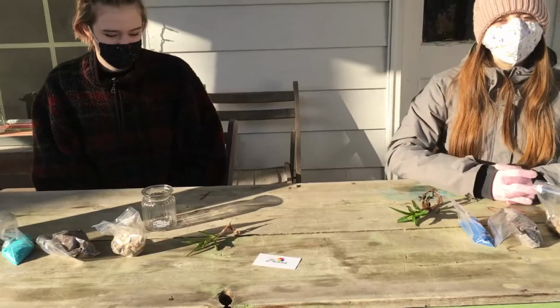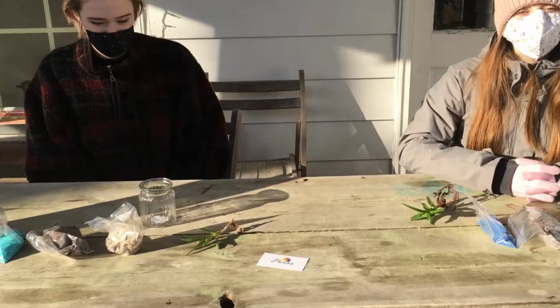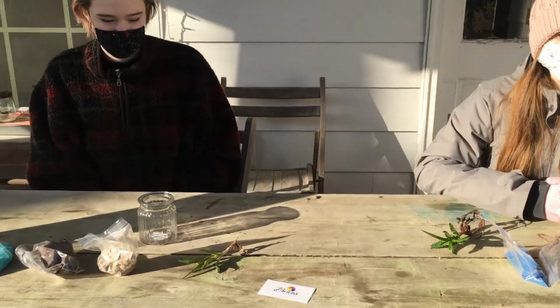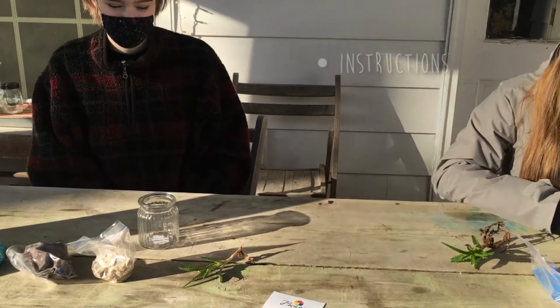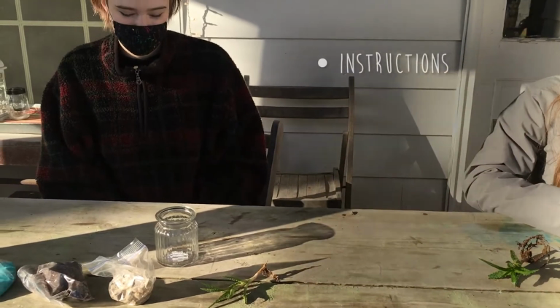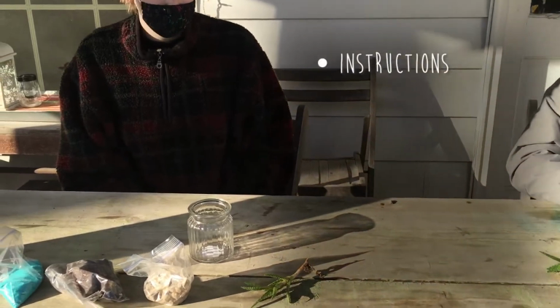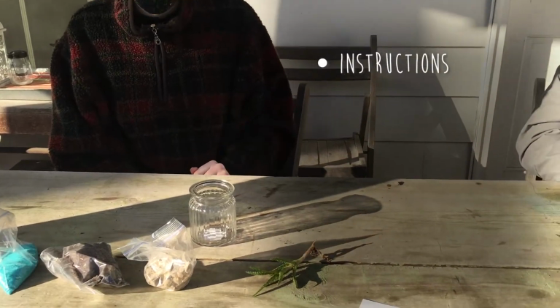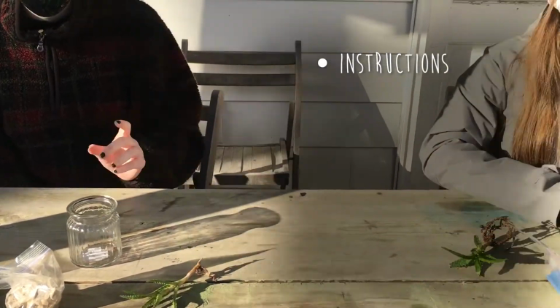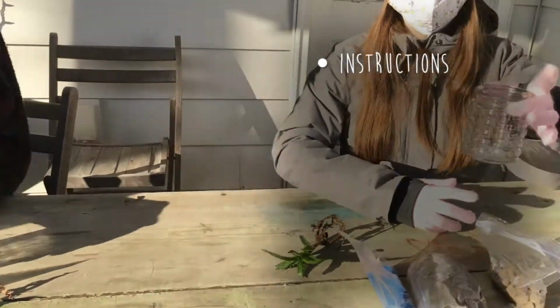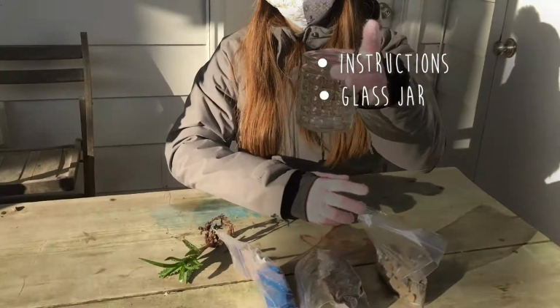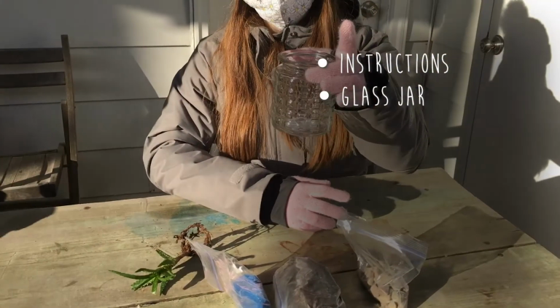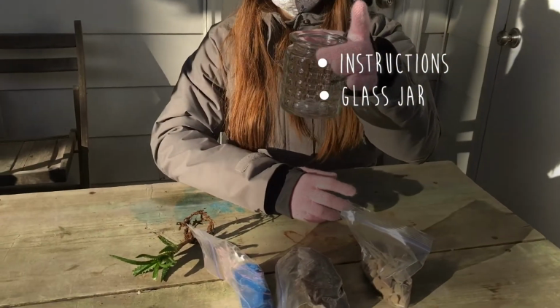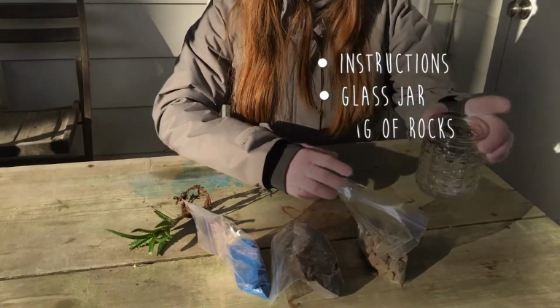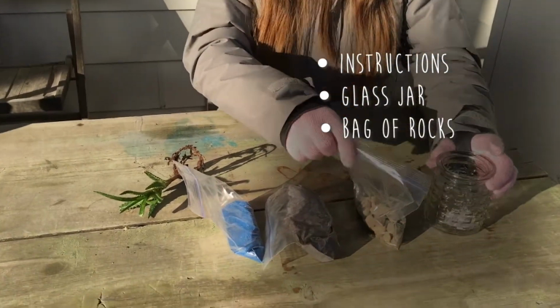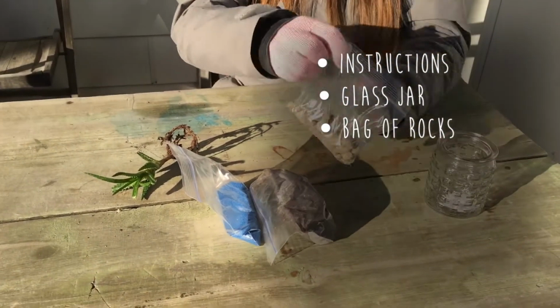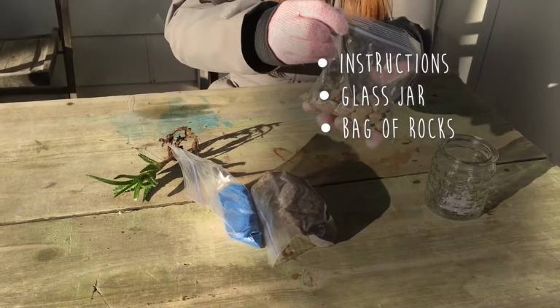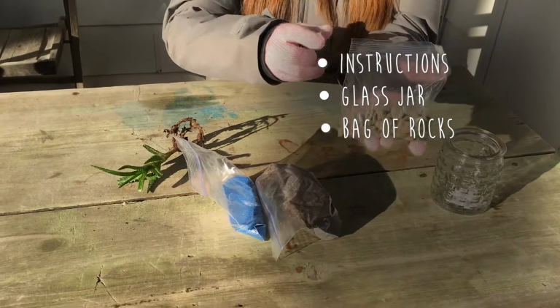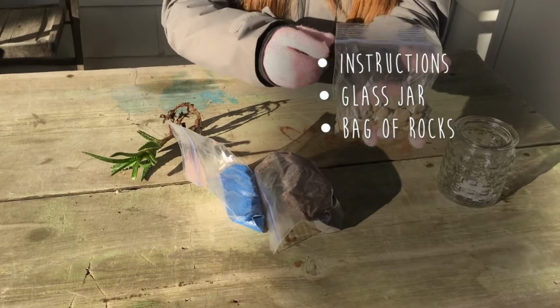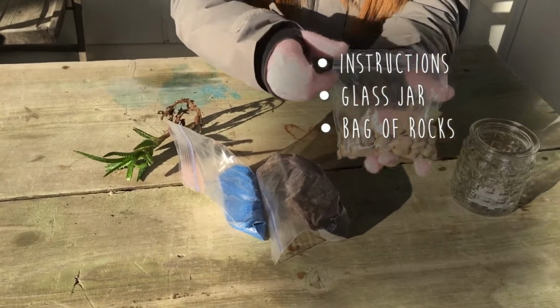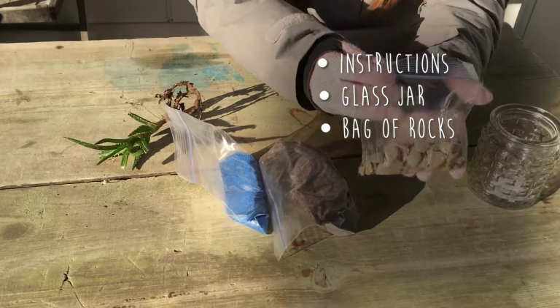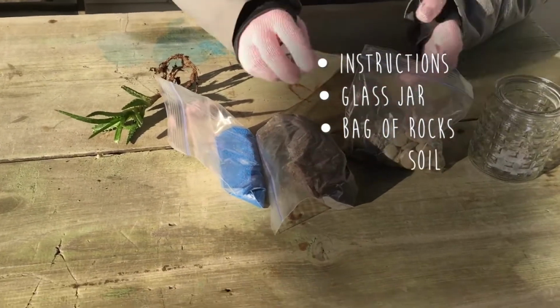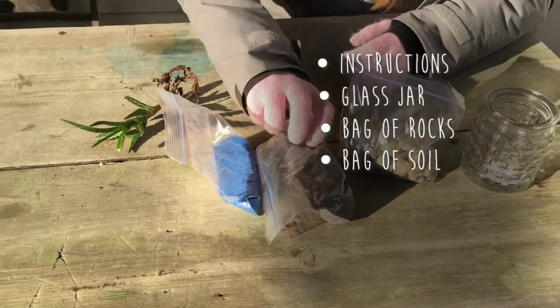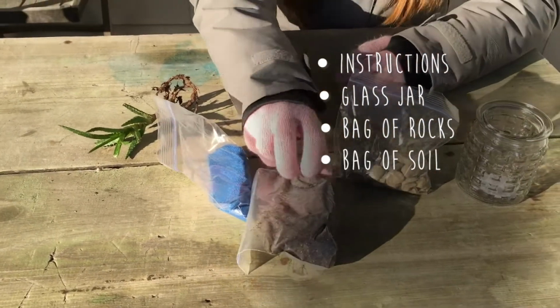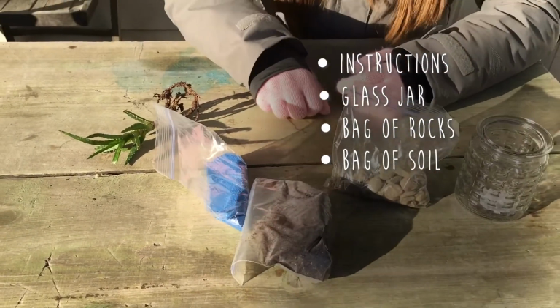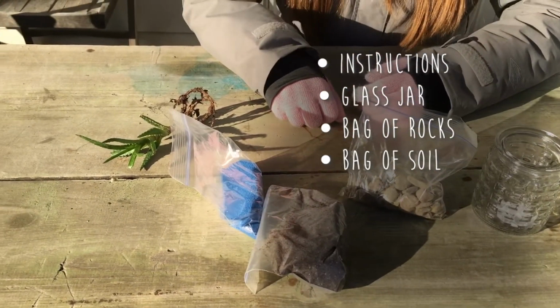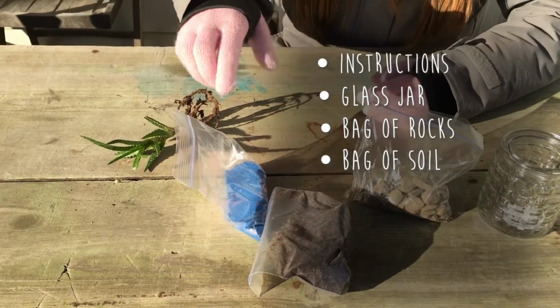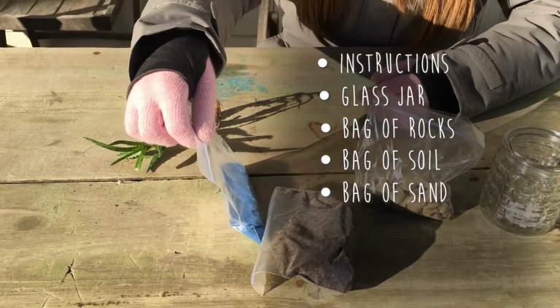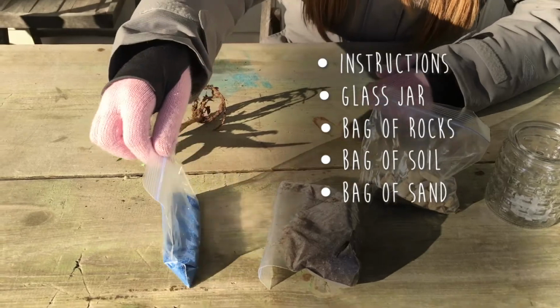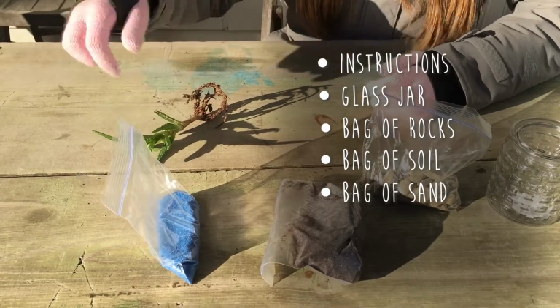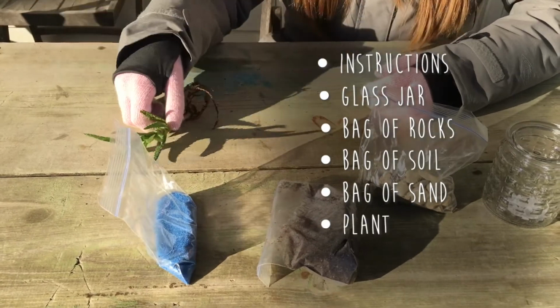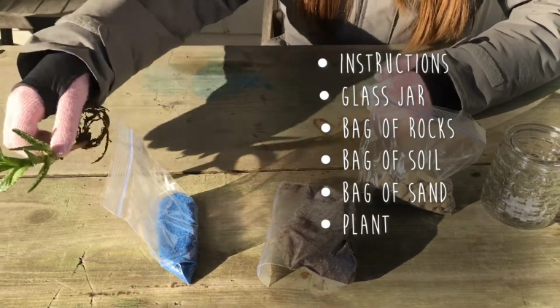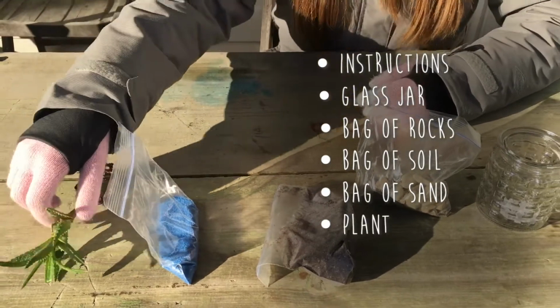The materials provided in the kit are your instructions, one glass jar, a little baggie of rocks, a baggie of soil, a bag of sand, and your plant.